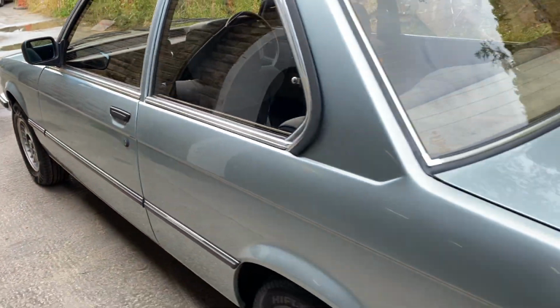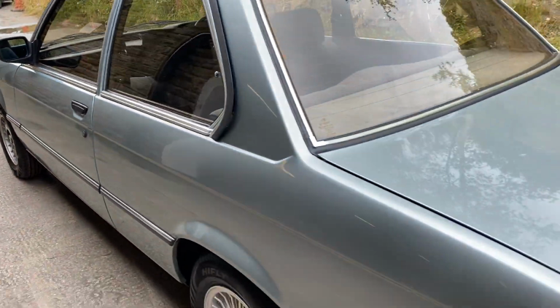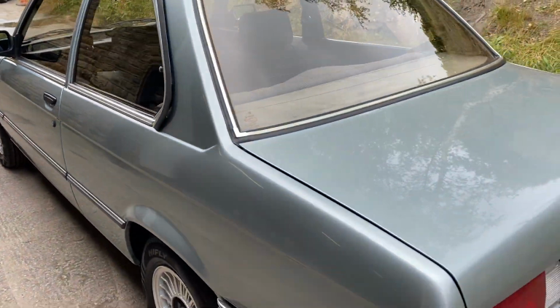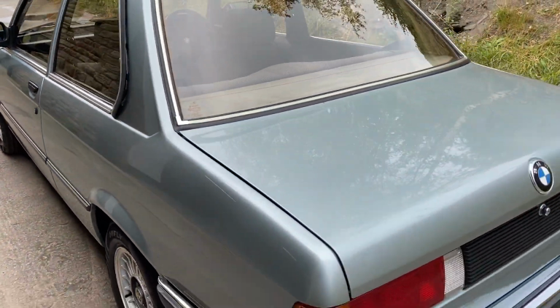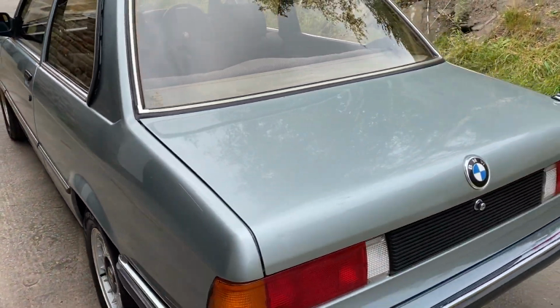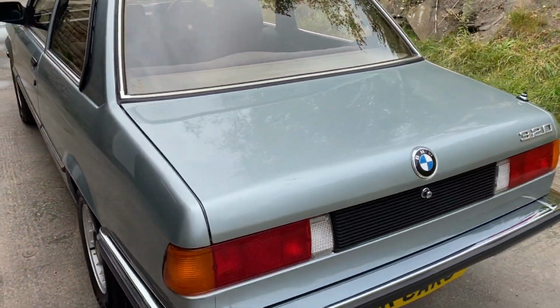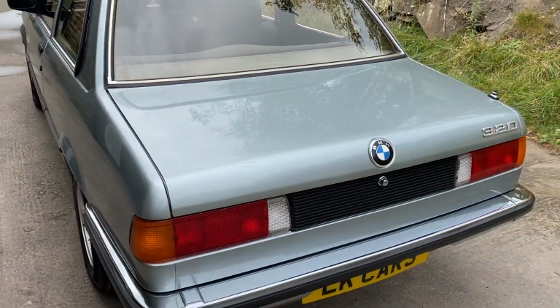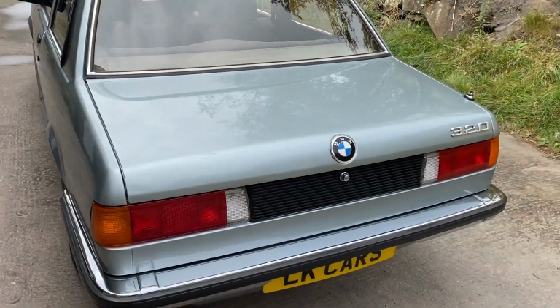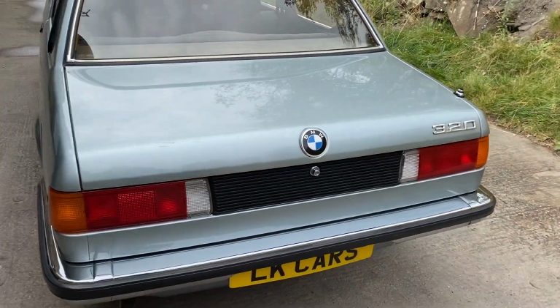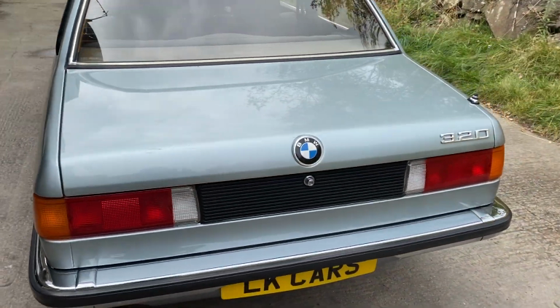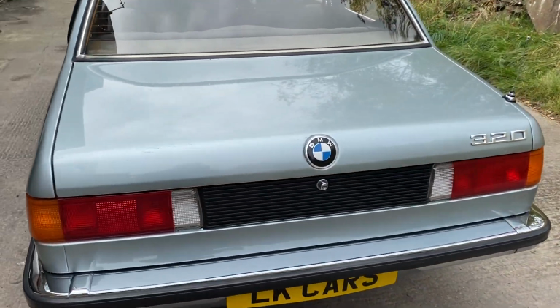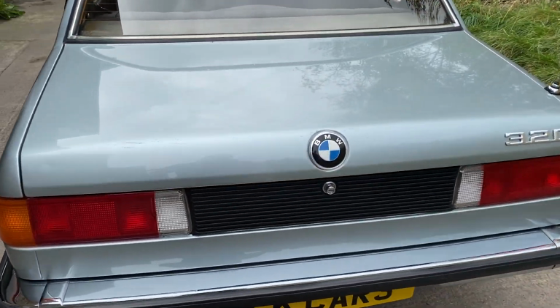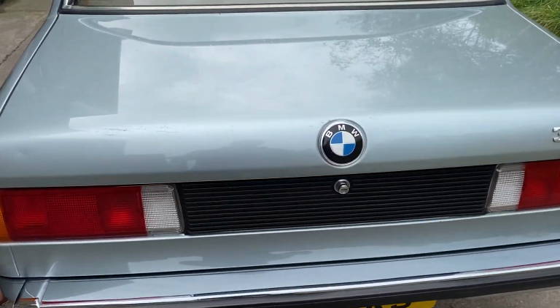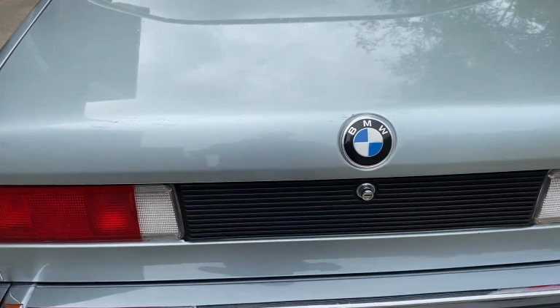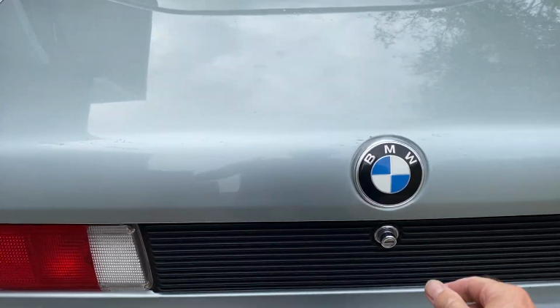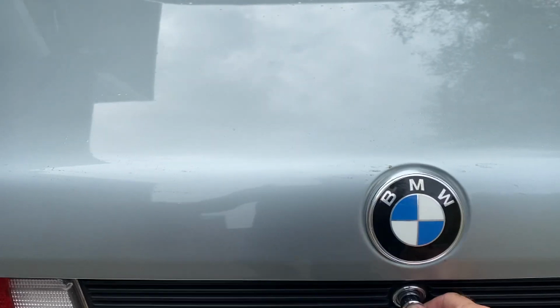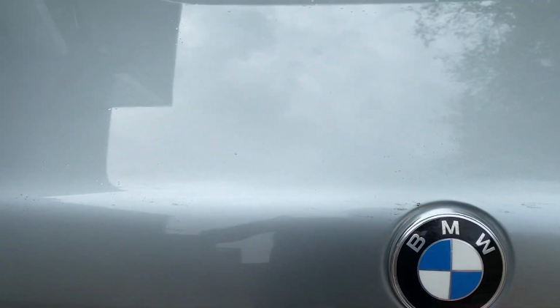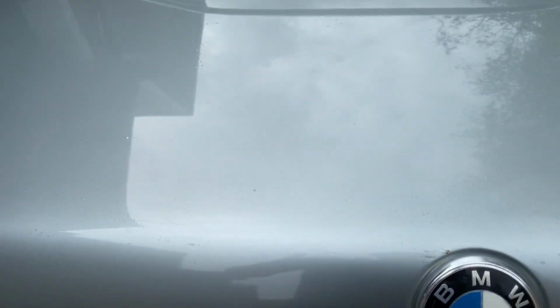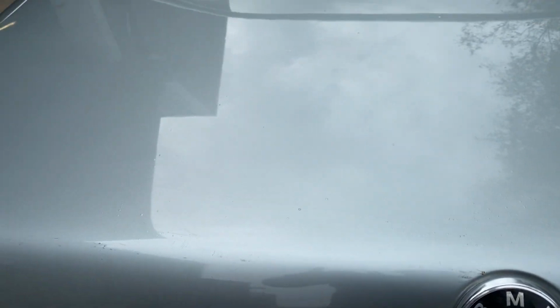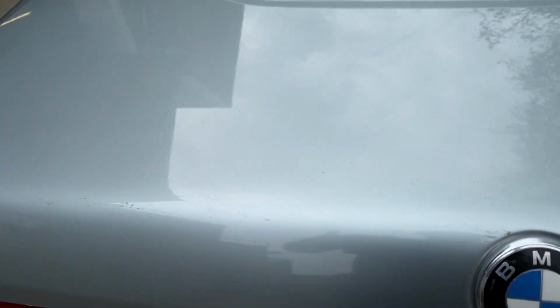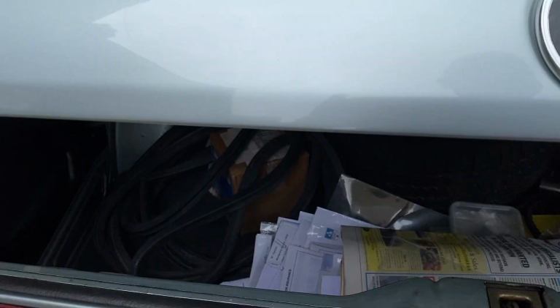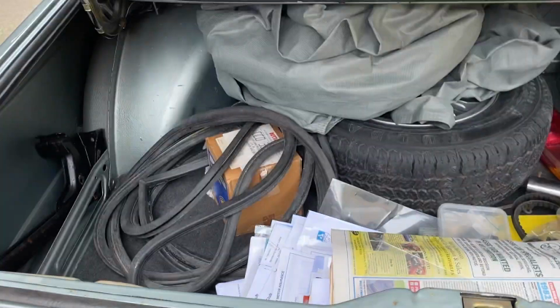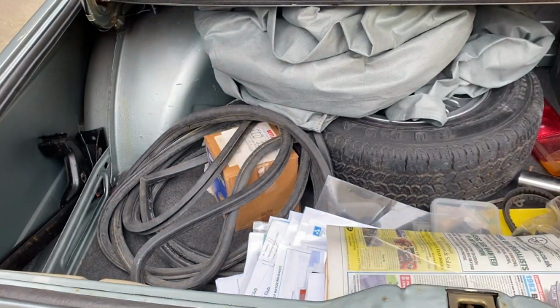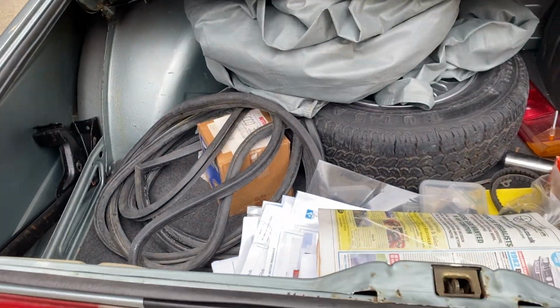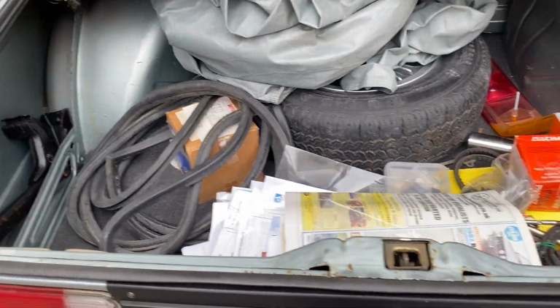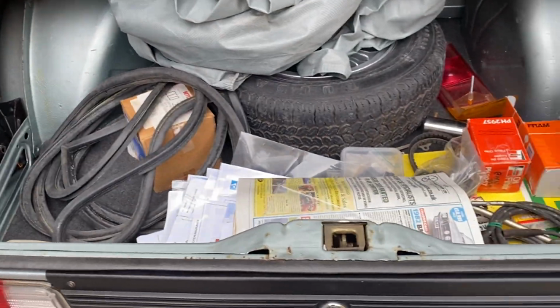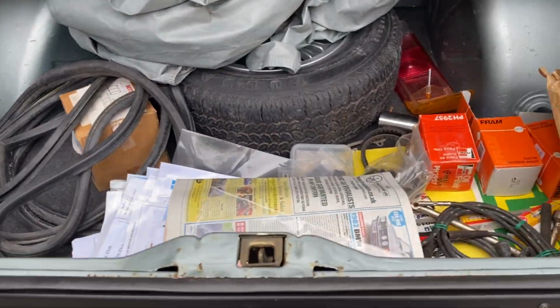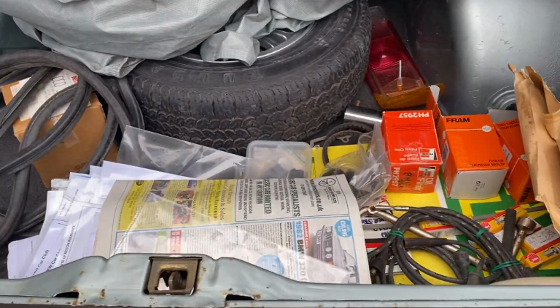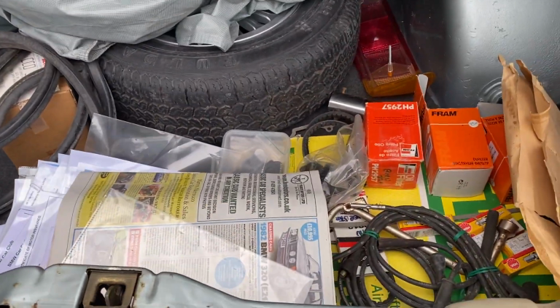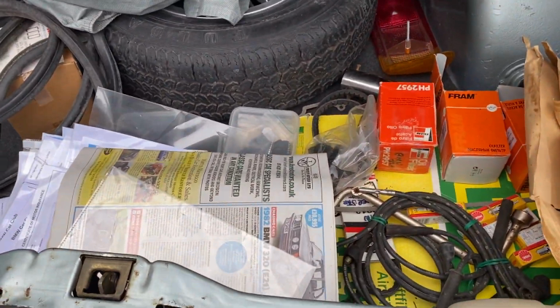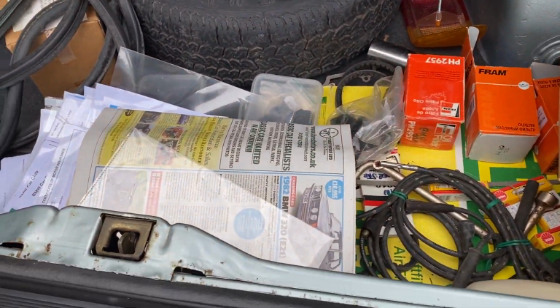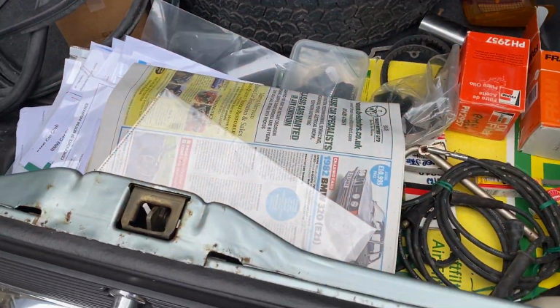I've dry stored the vehicle for approximately 4 years now. The person before that — I think he had it for a good 6 or 7 years, just used it for the odd occasional show.